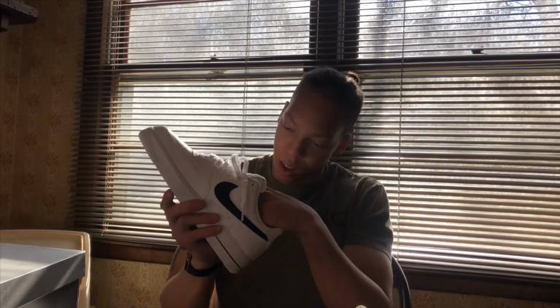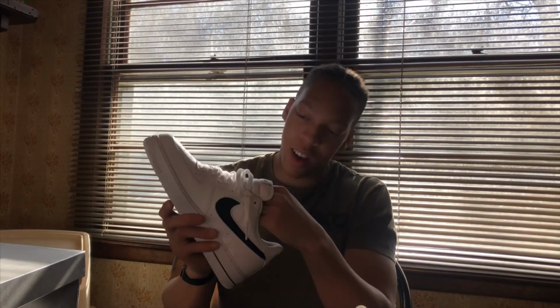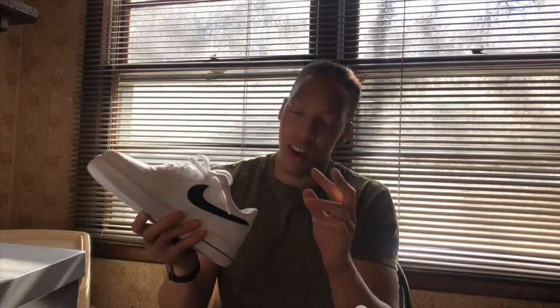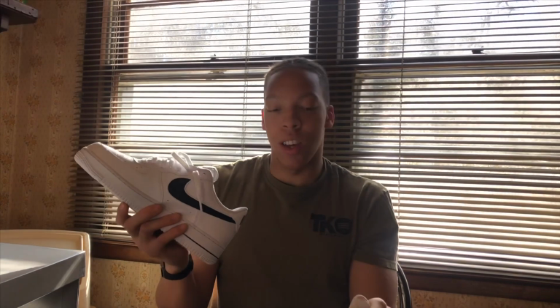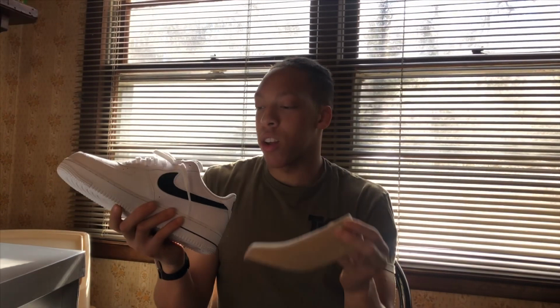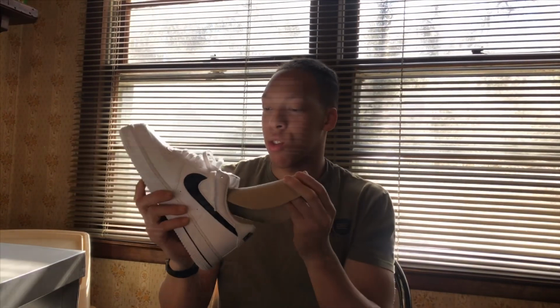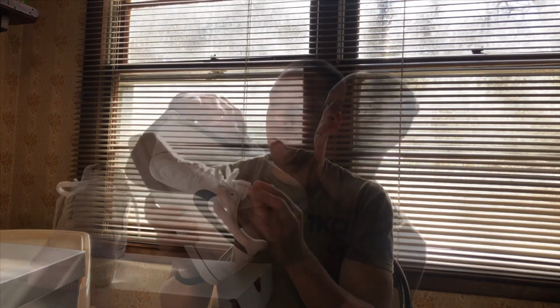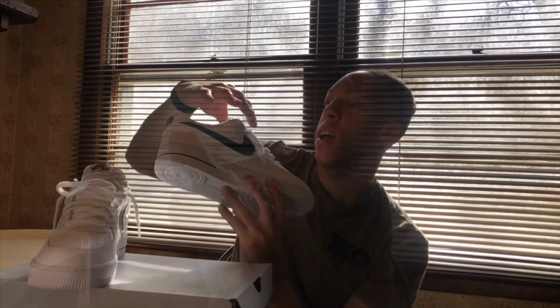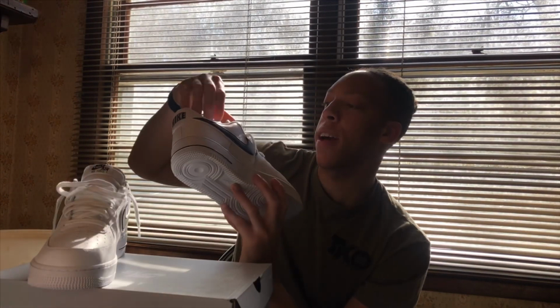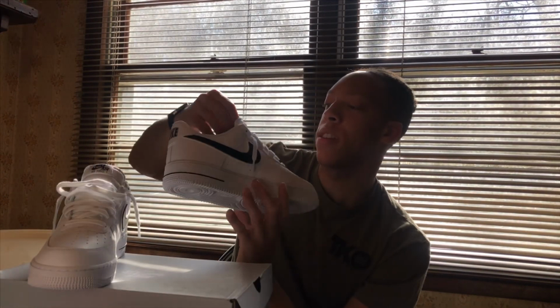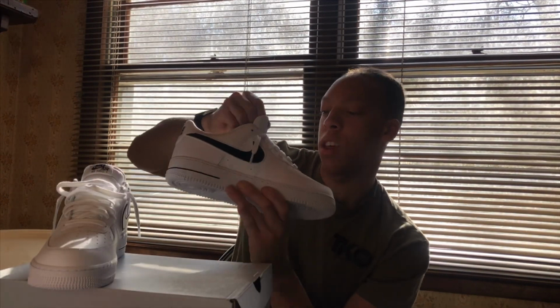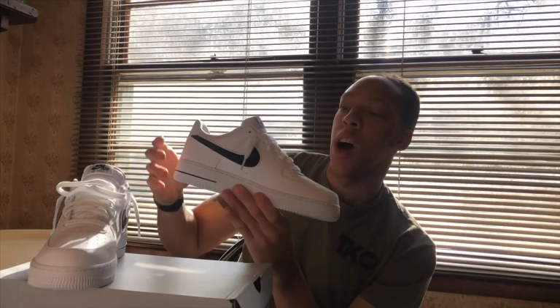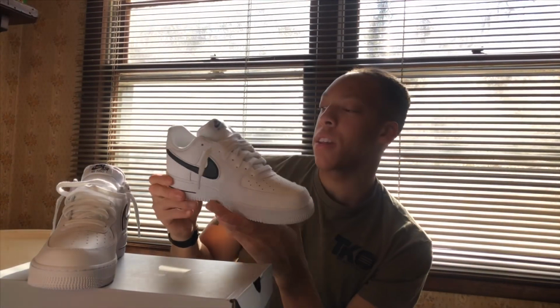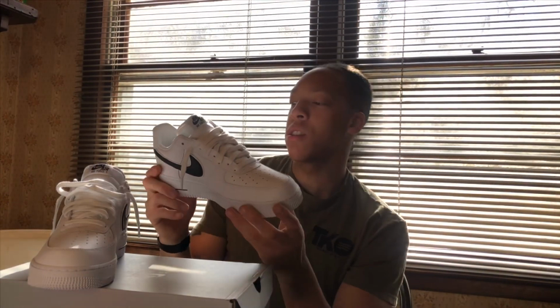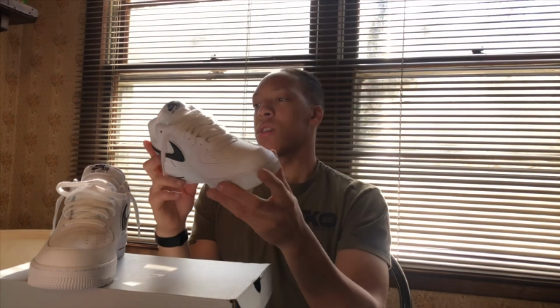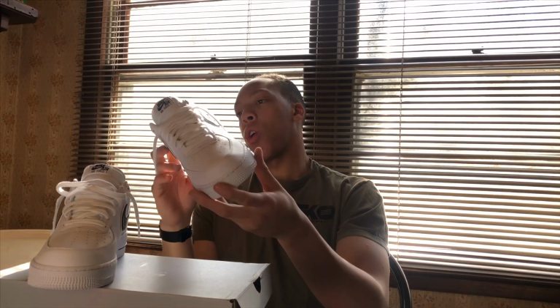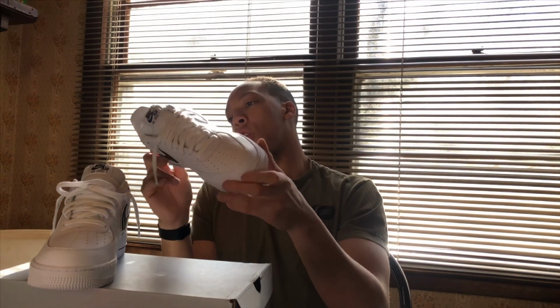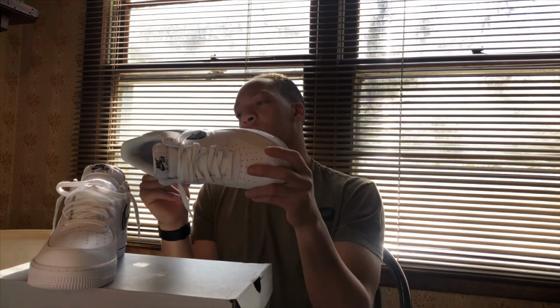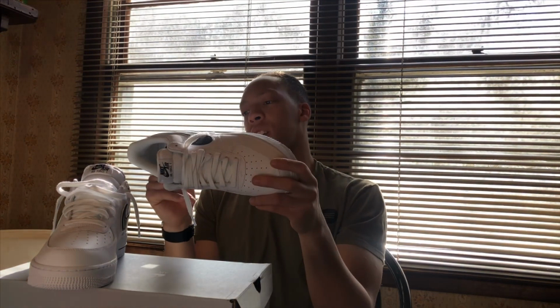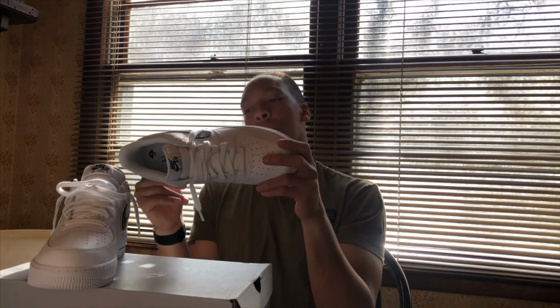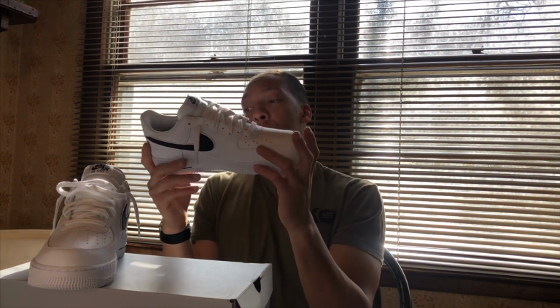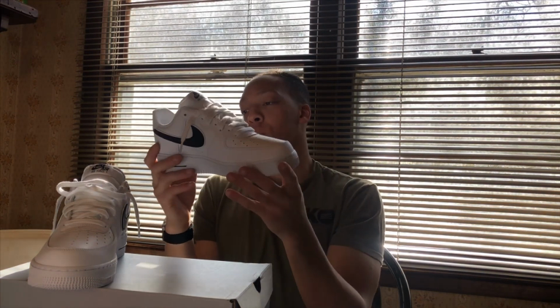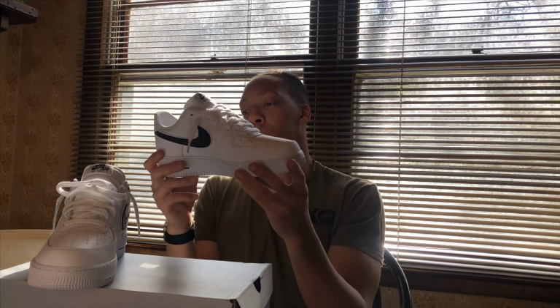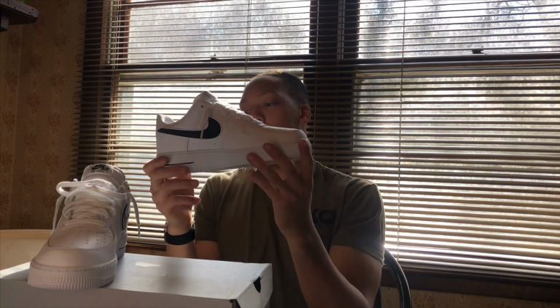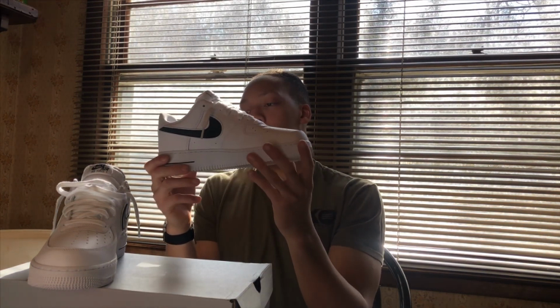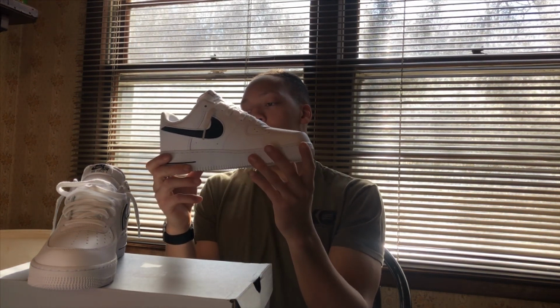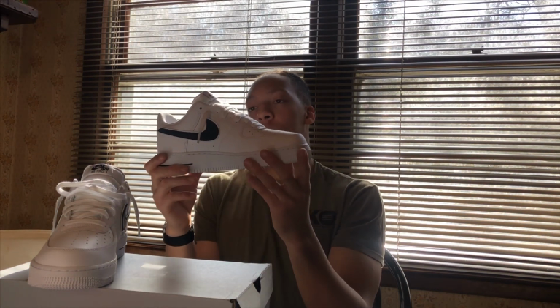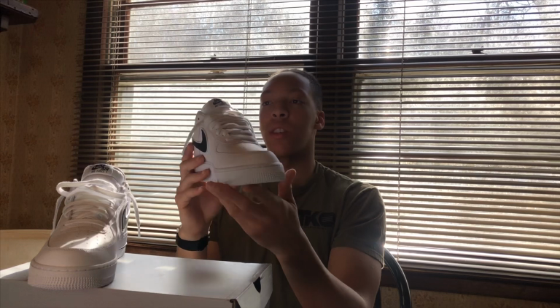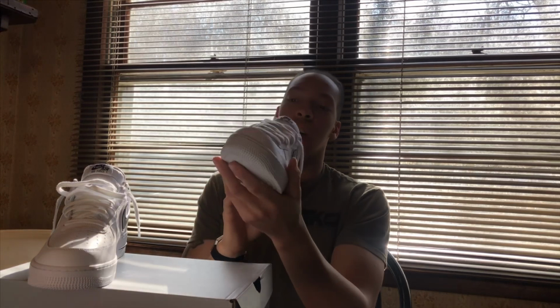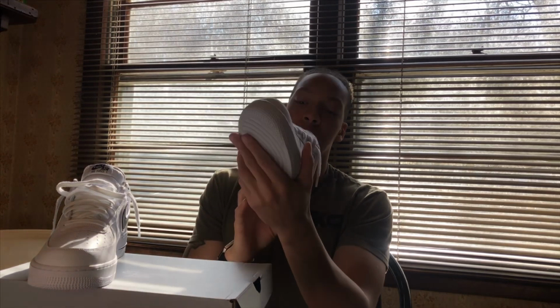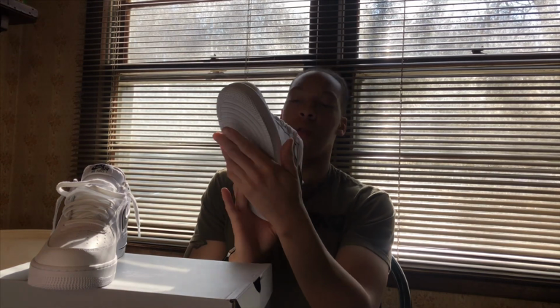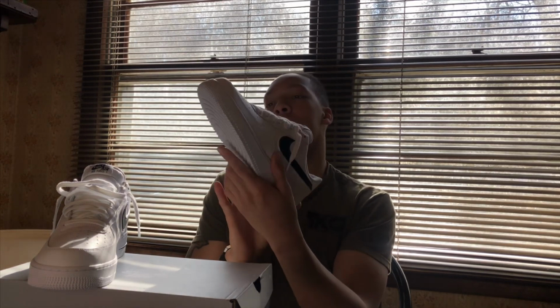You cannot take the insole out — don't try. I like these. I know for a fact I can put together a lot of outfits with them. I'm saving these for spring.